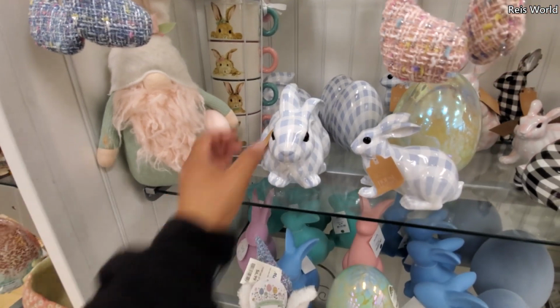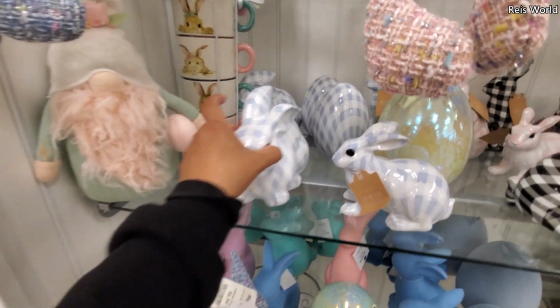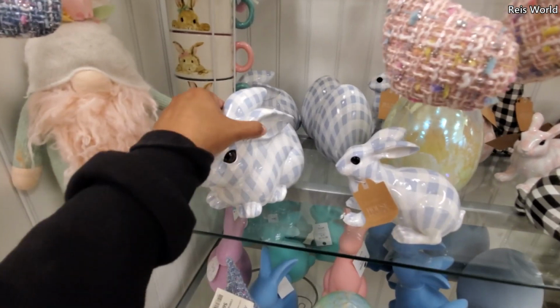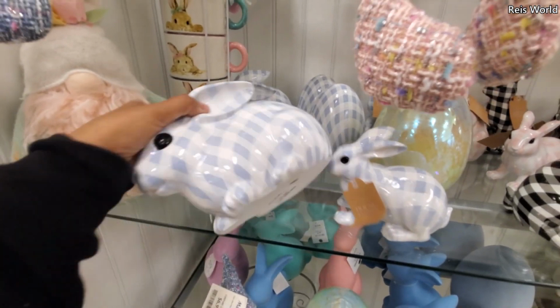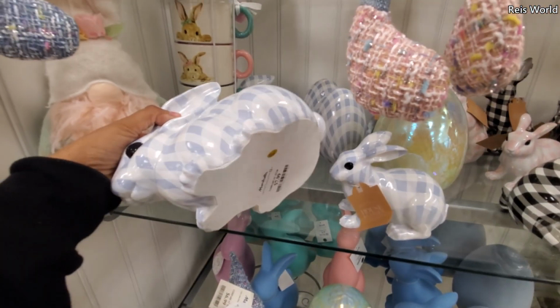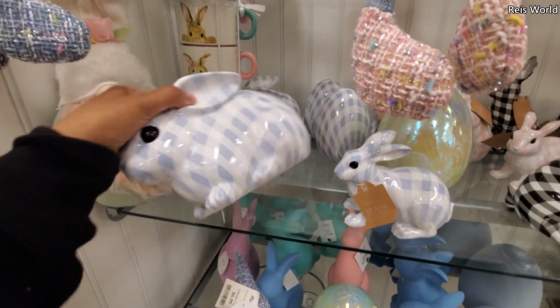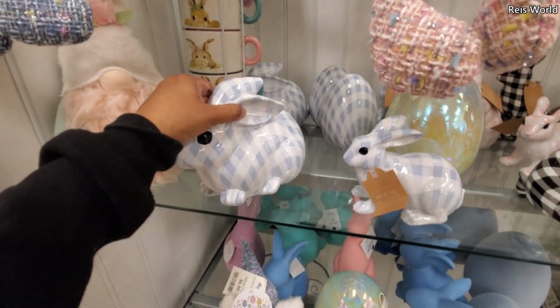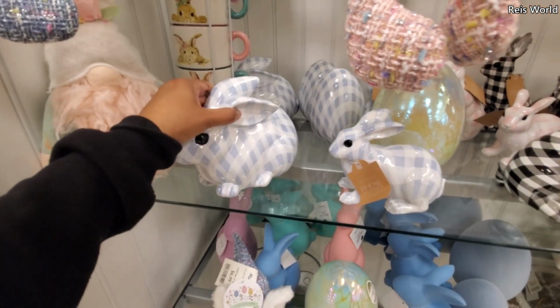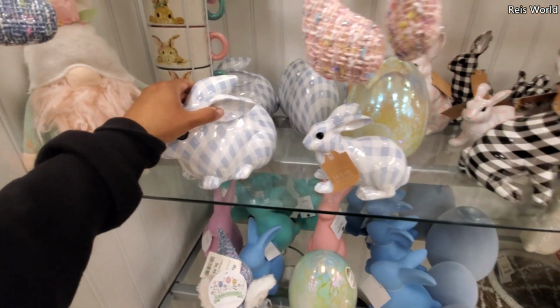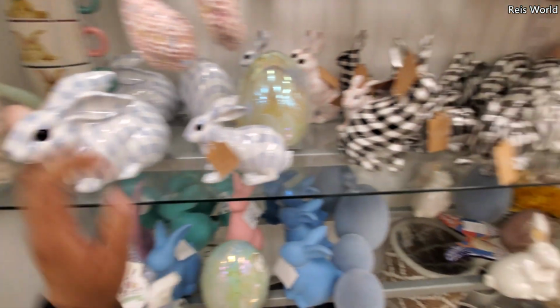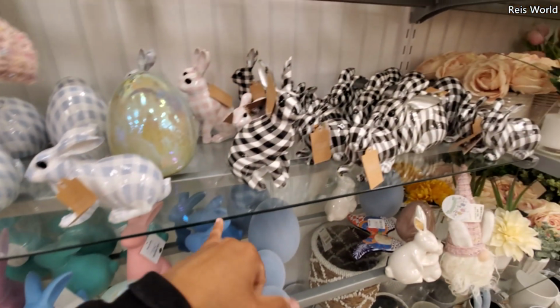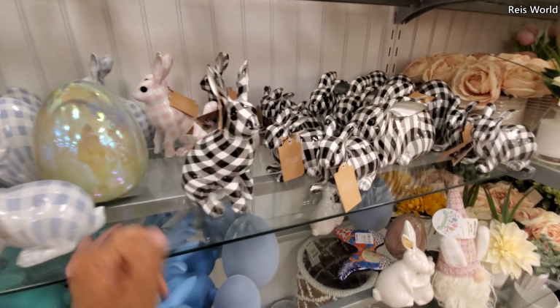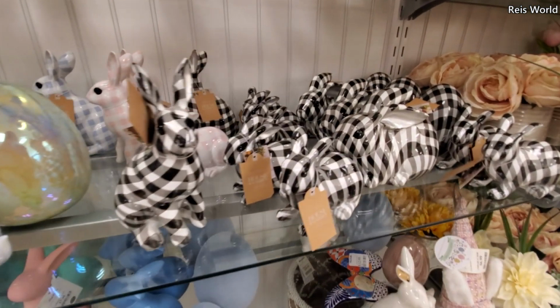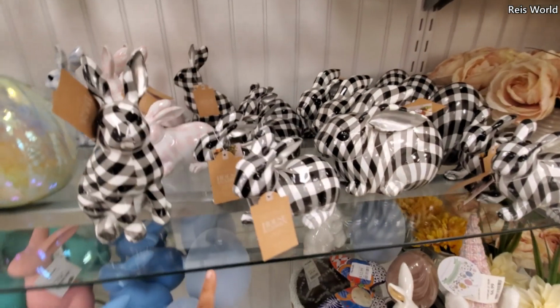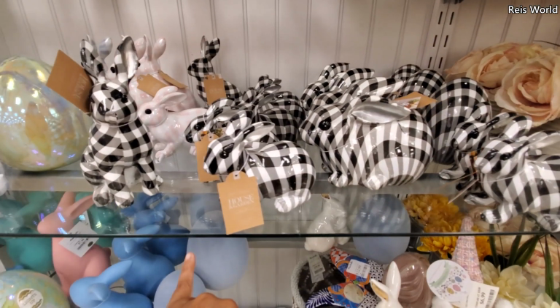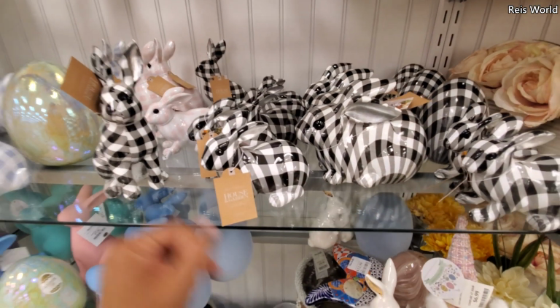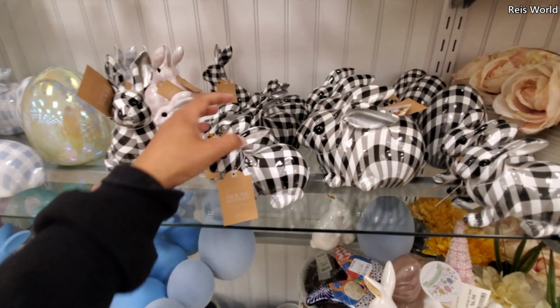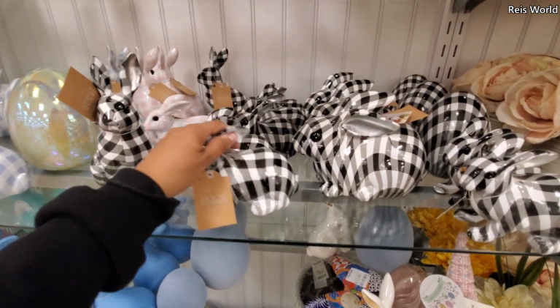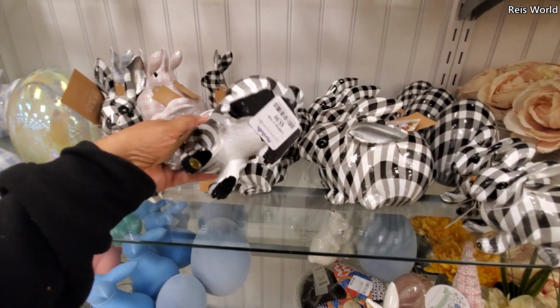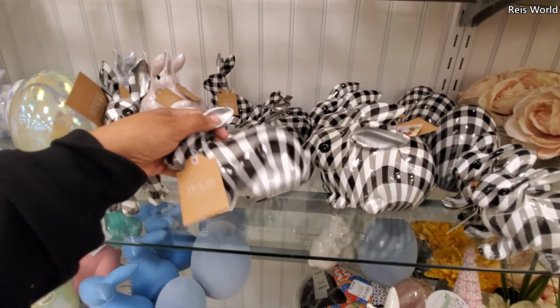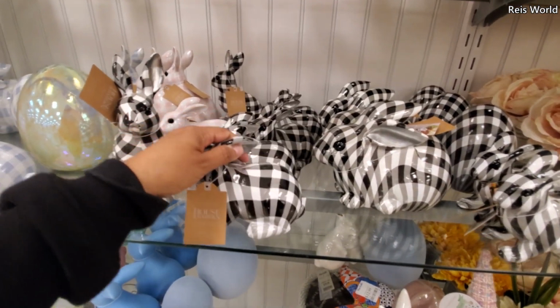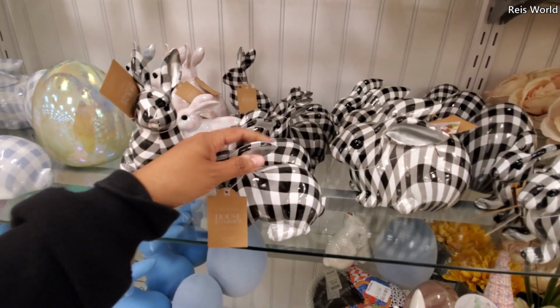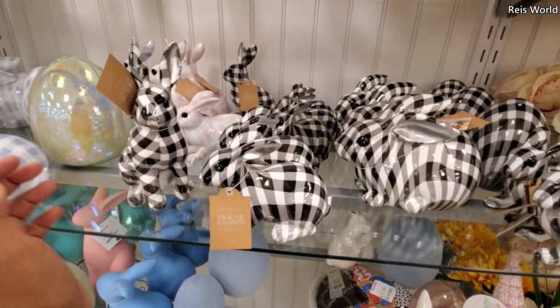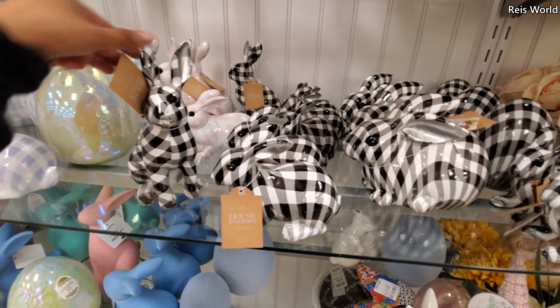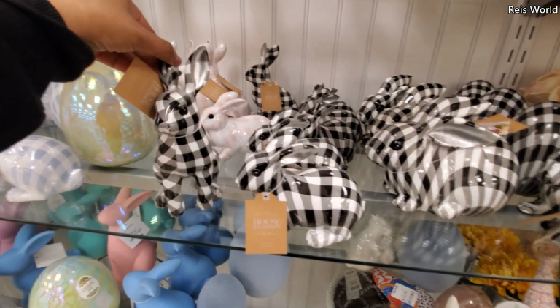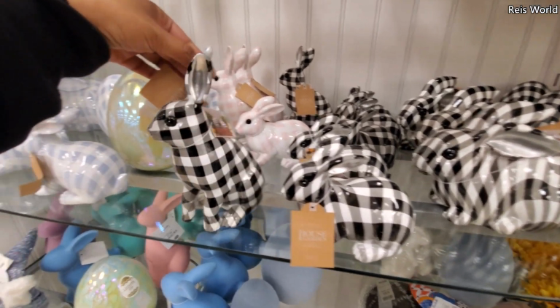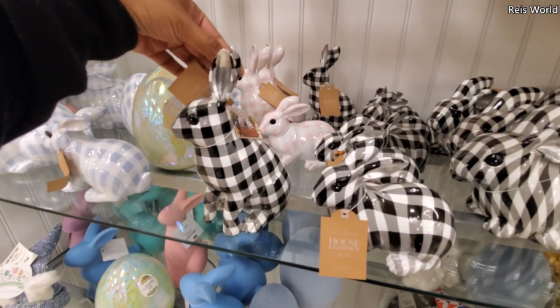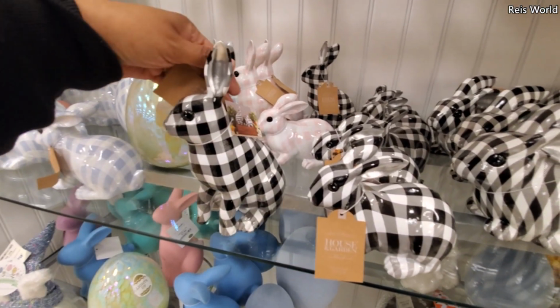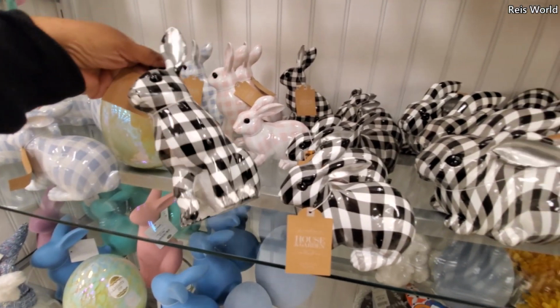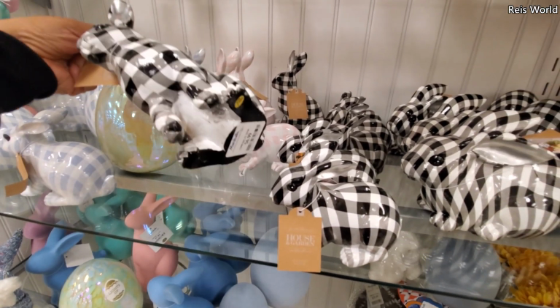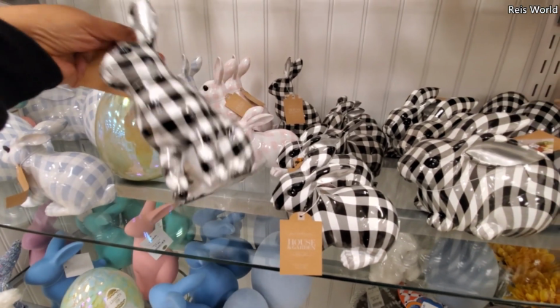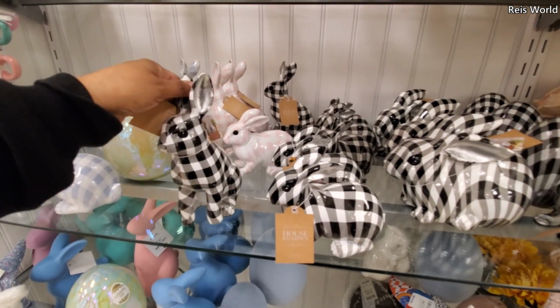More bunnies. Got the bunny in plaid for $8. Oh look, they have it in black and white too — I don't think I've ever seen one in black and white. The tiny ones are $6. And this little guy right here is $7.